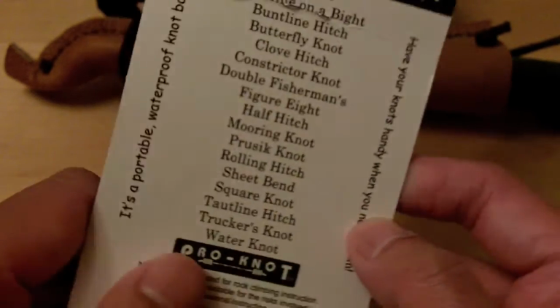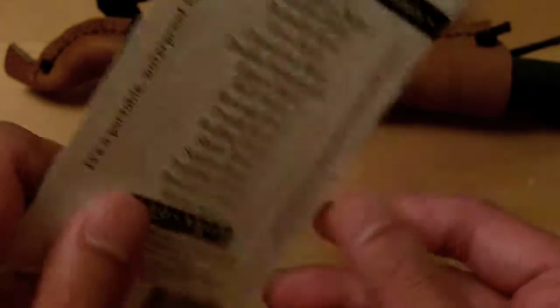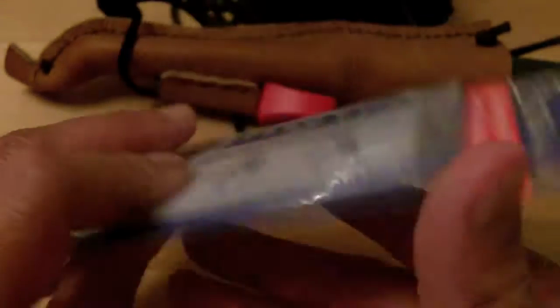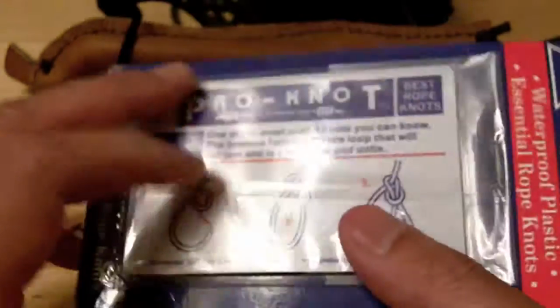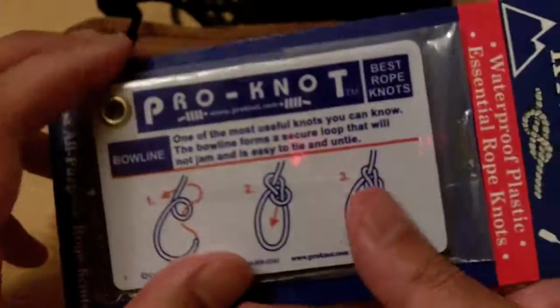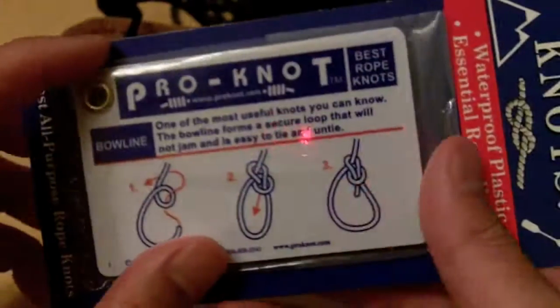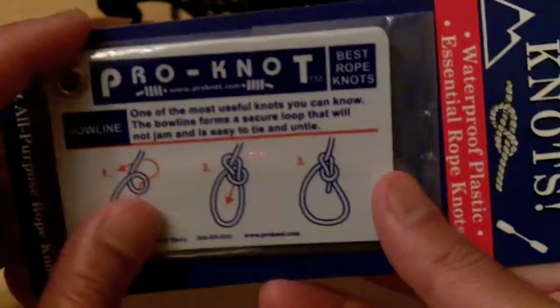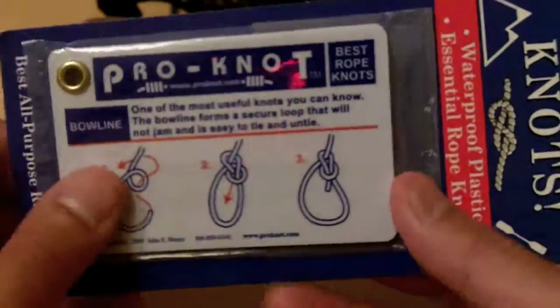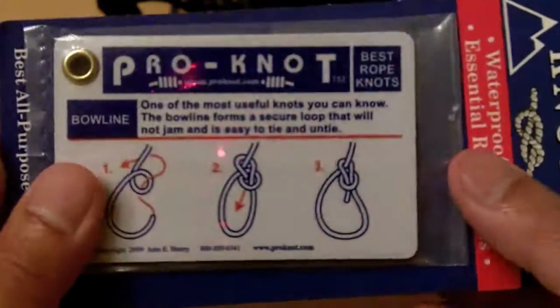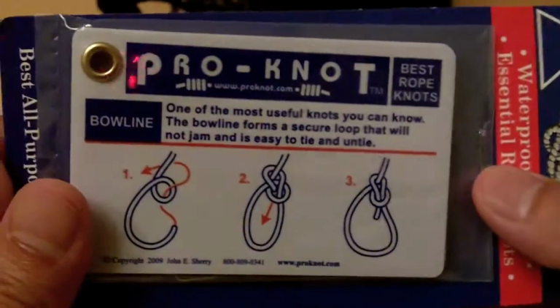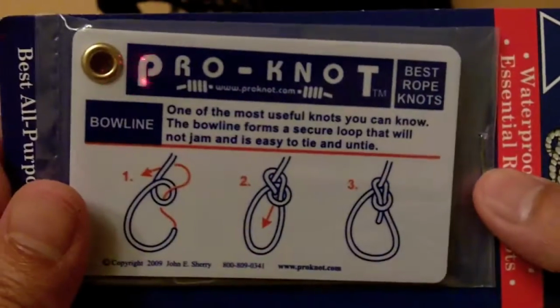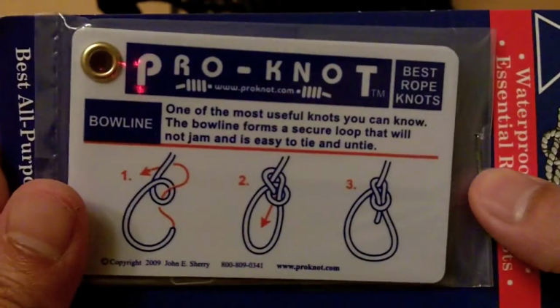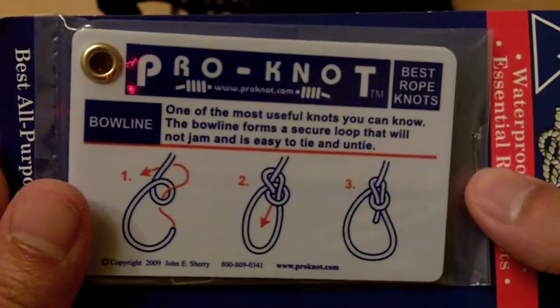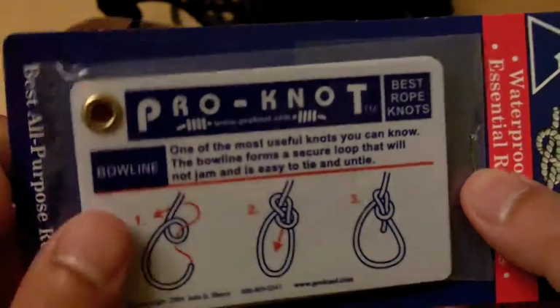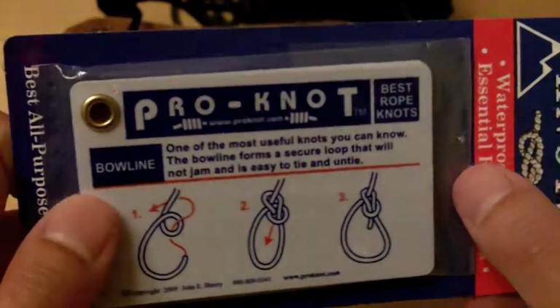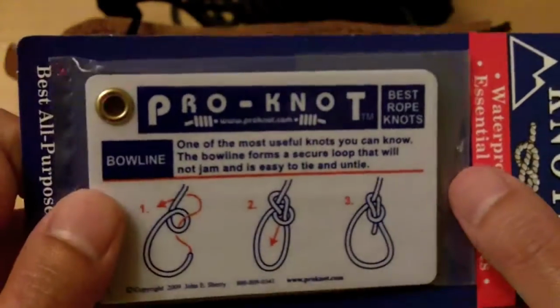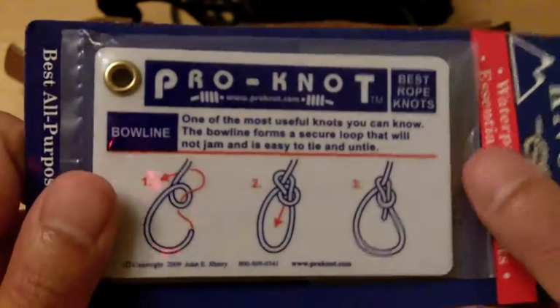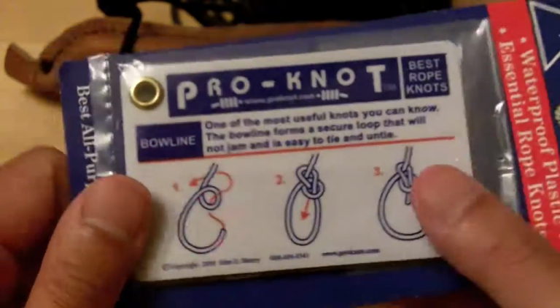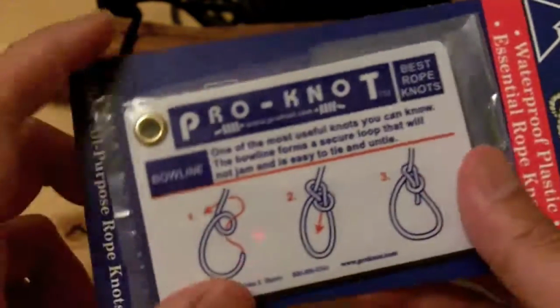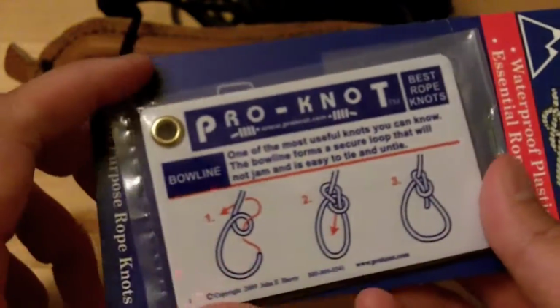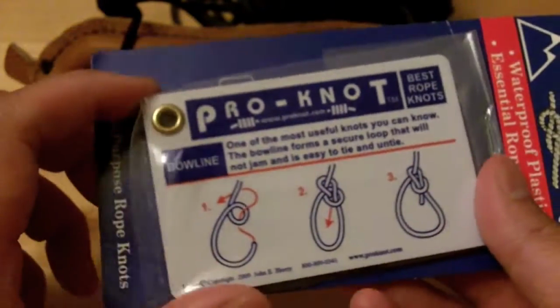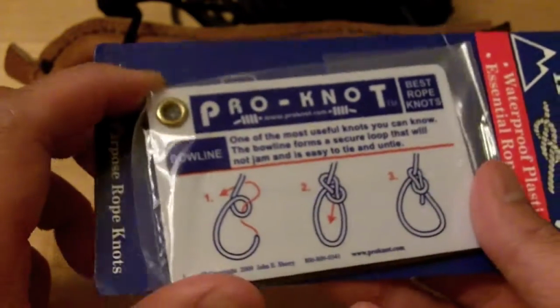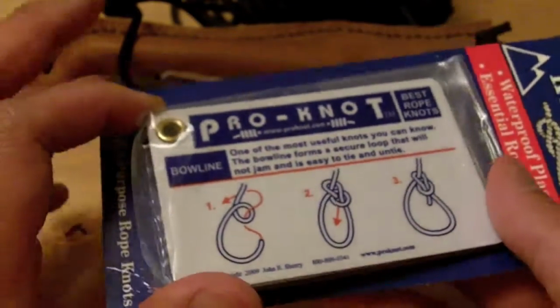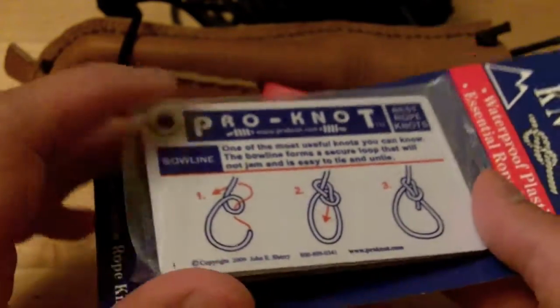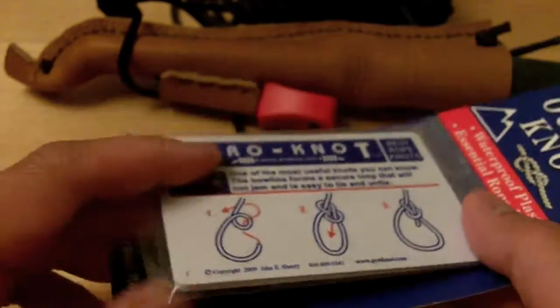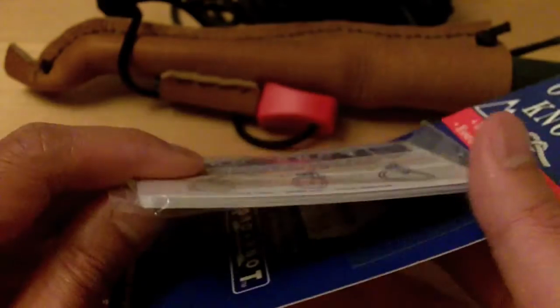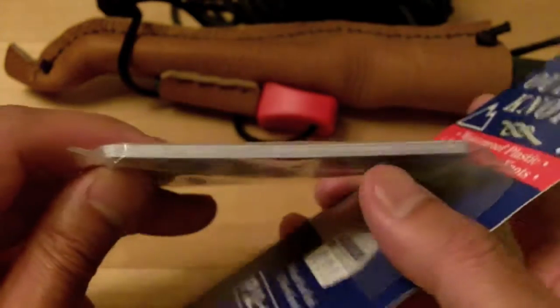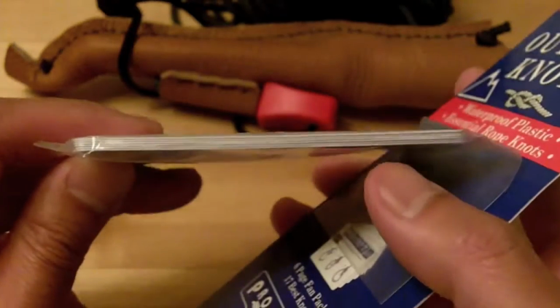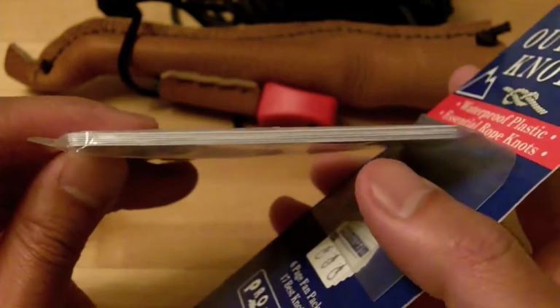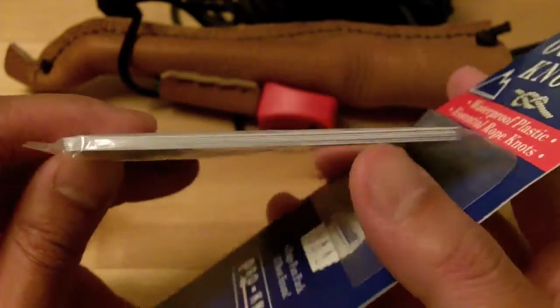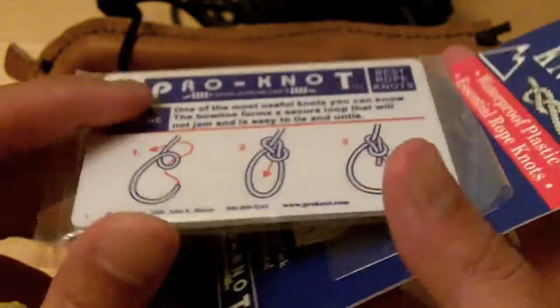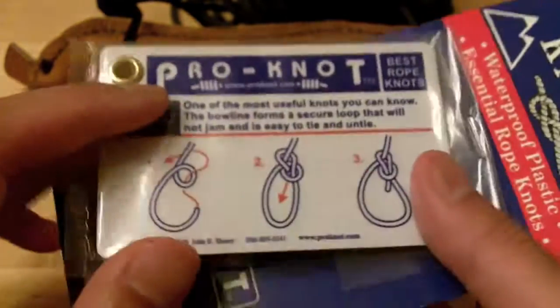I like them because these are waterproof and they're very portable and they're very slim, so you can take them with you.